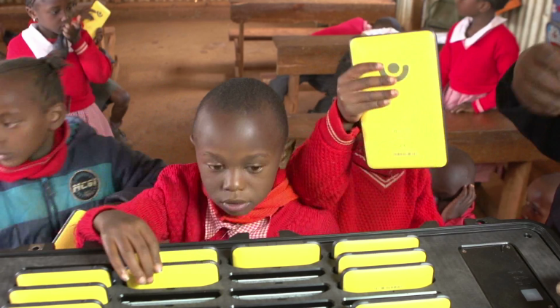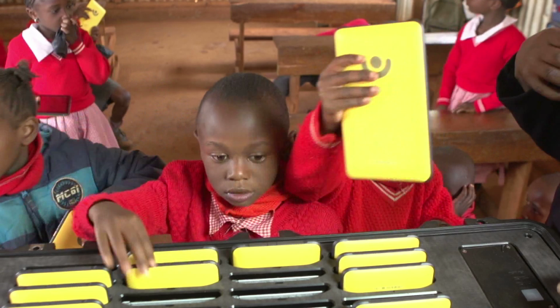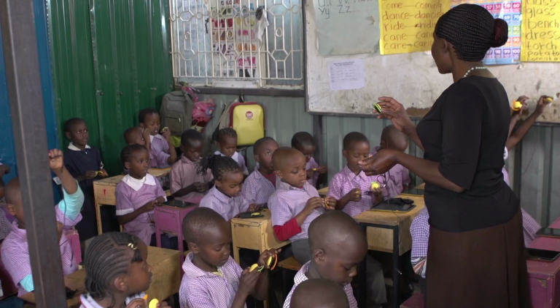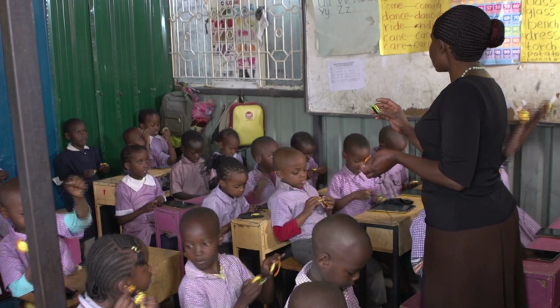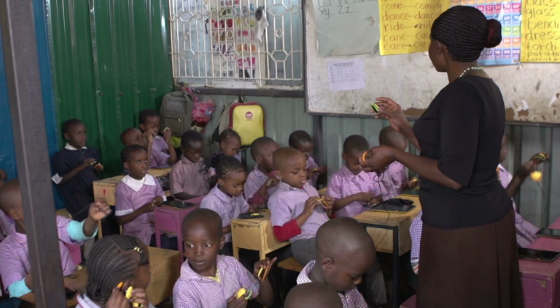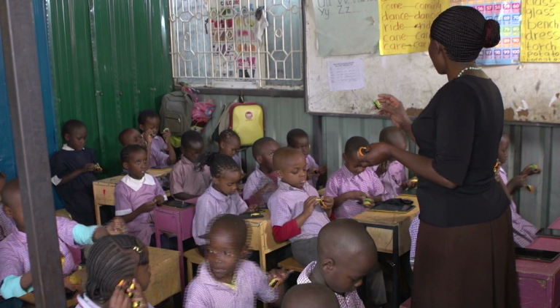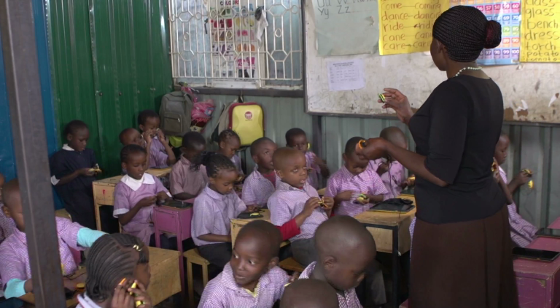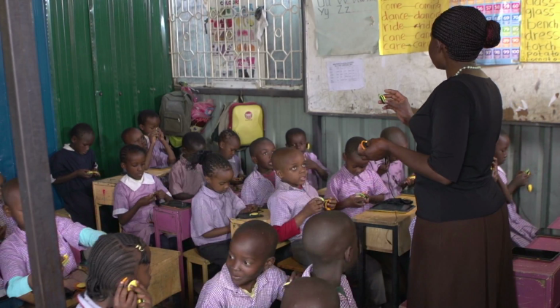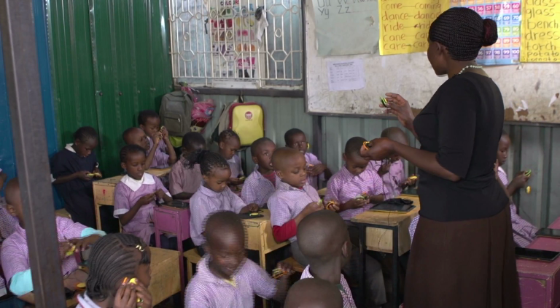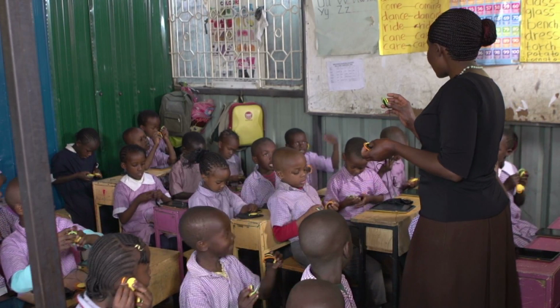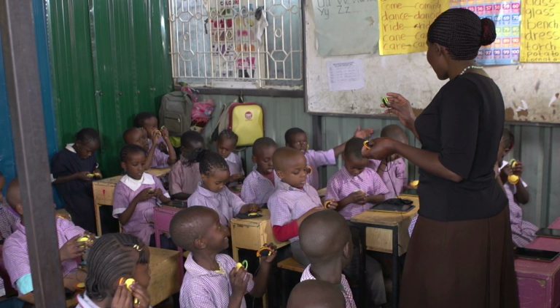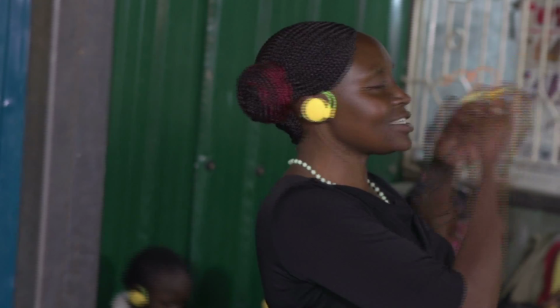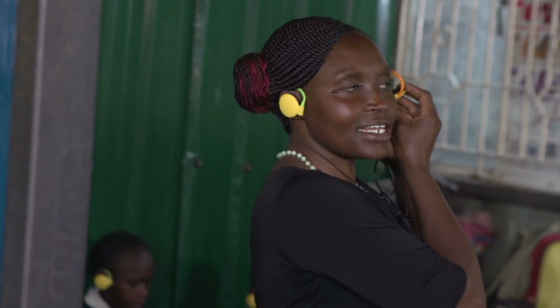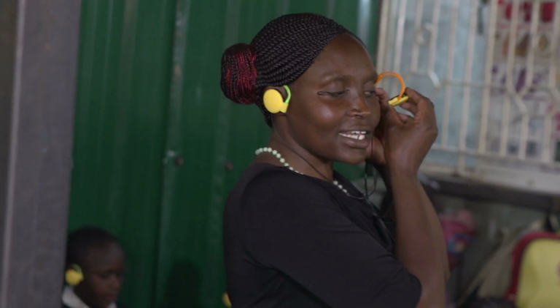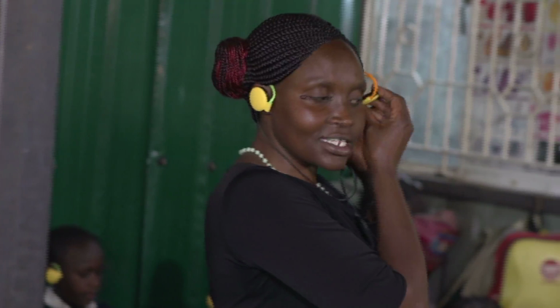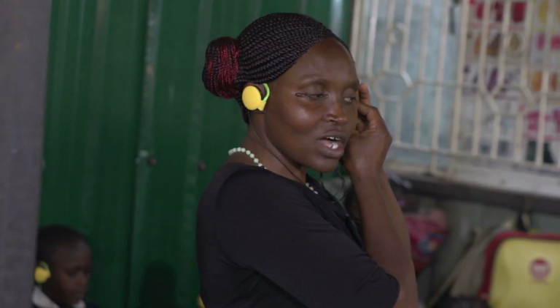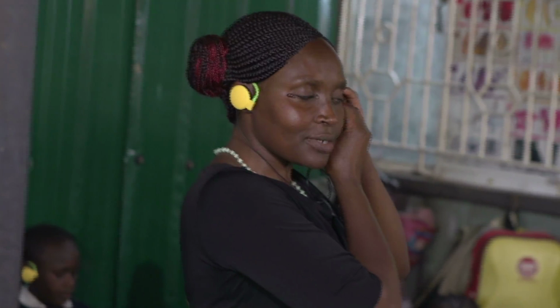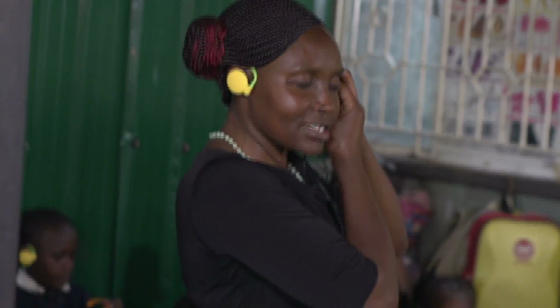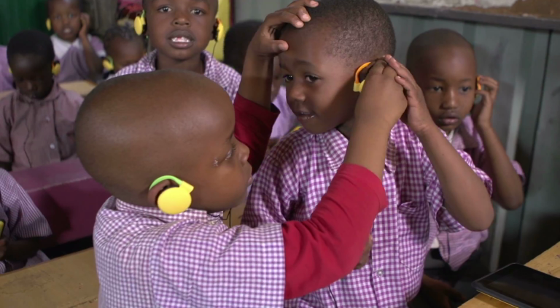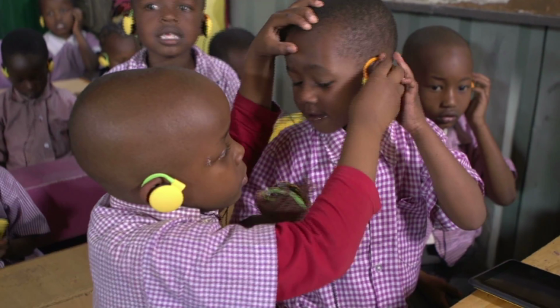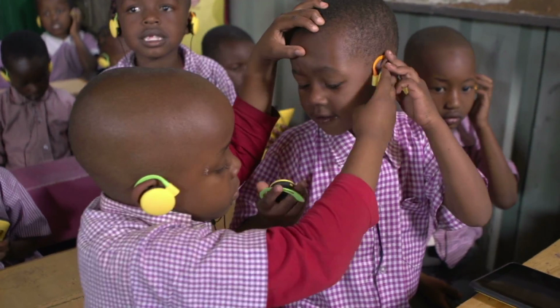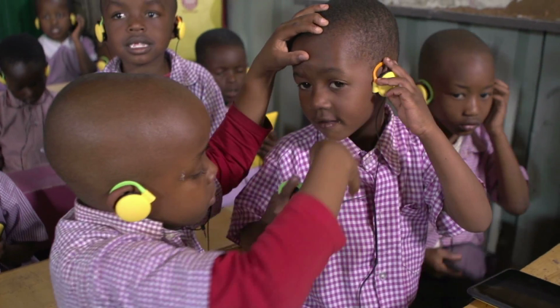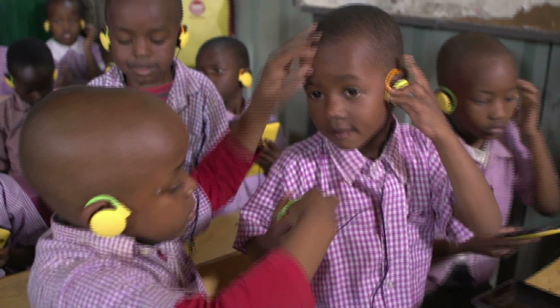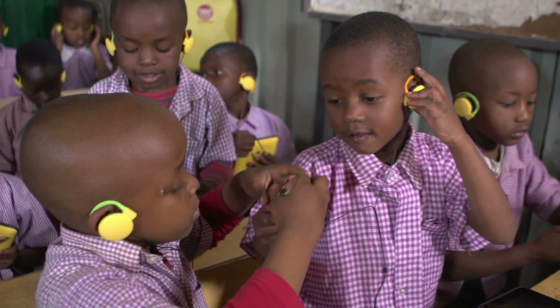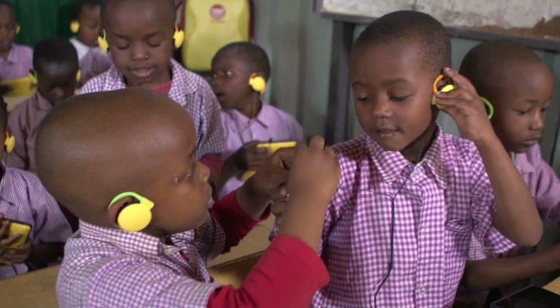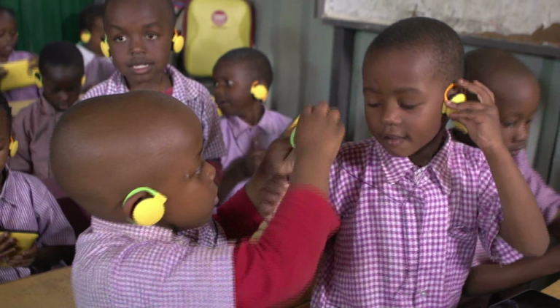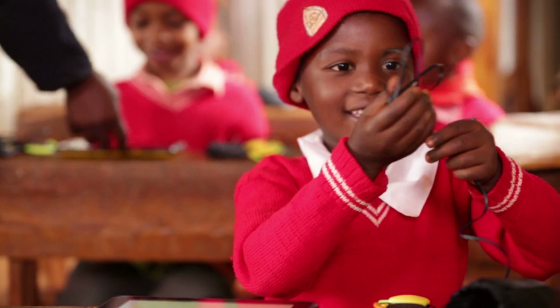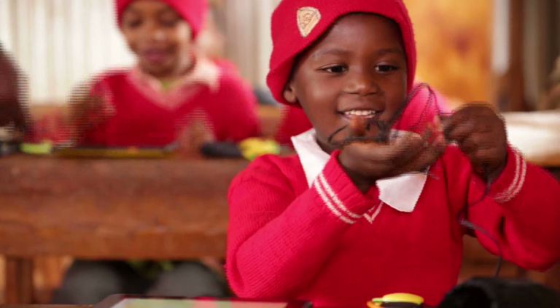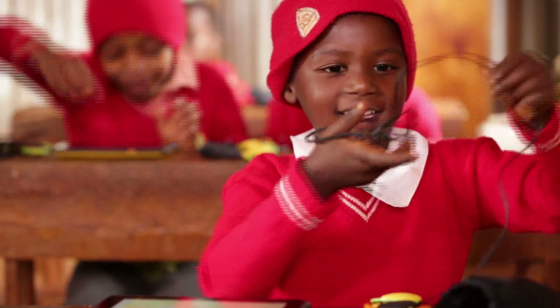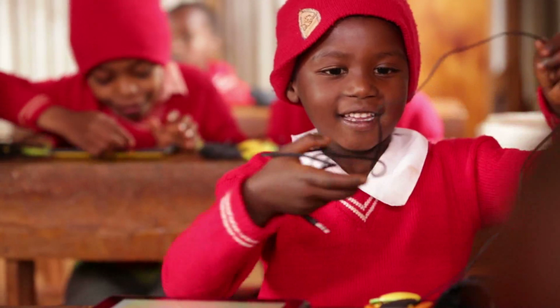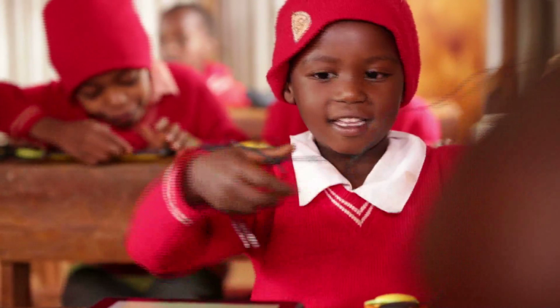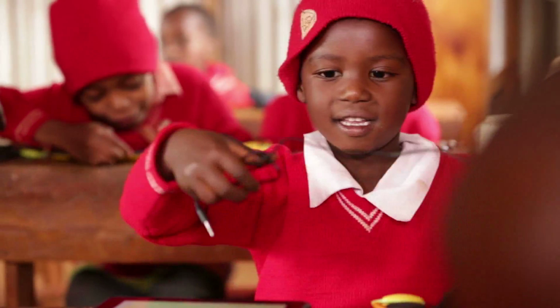Another thing we observed in the classrooms was the teachers' challenge in describing how to put on the headphones correctly. So we color-coordinated the earpieces to make giving instructions even easier.